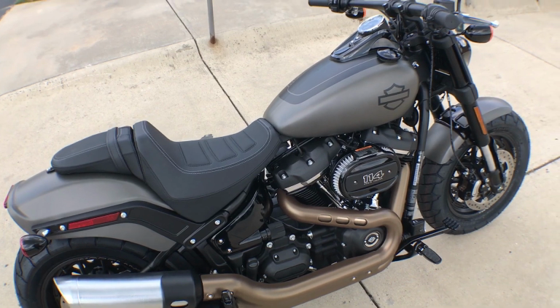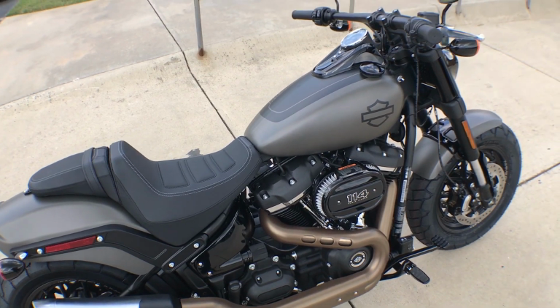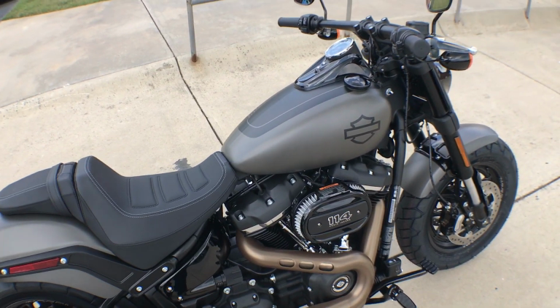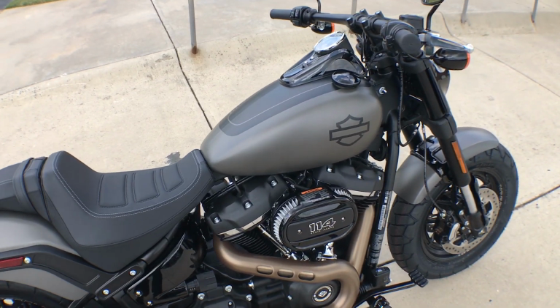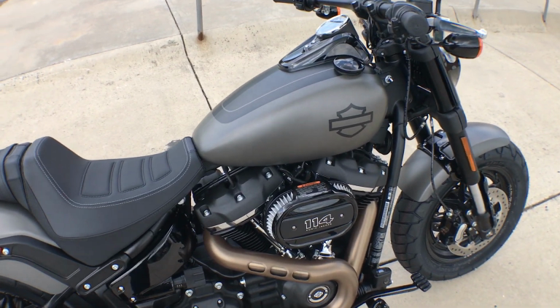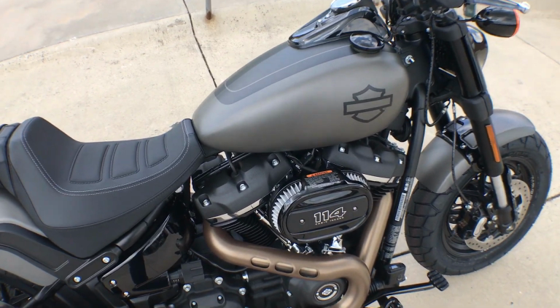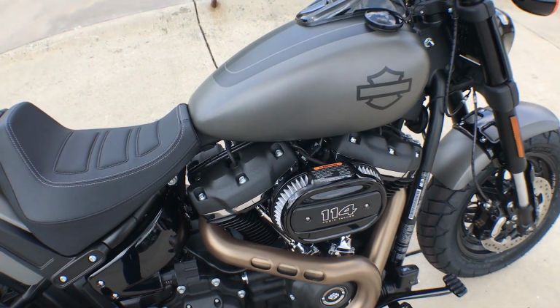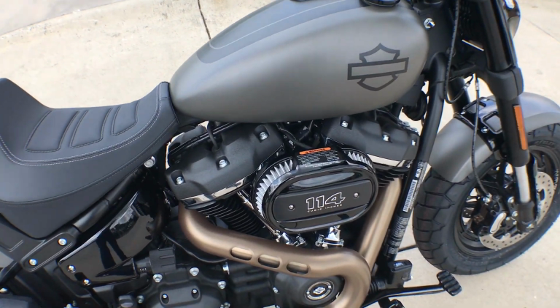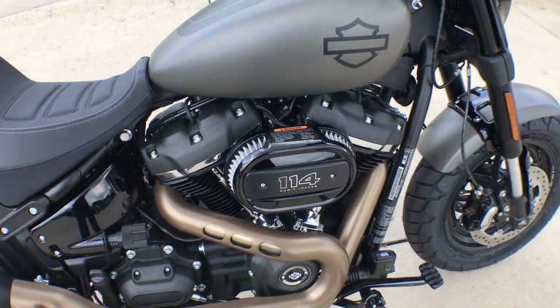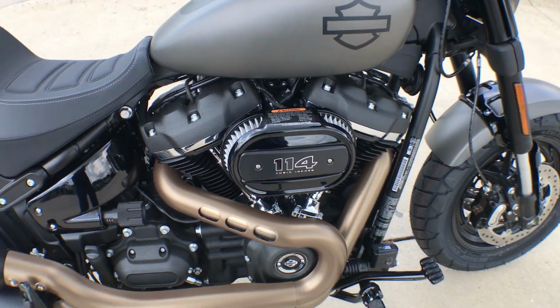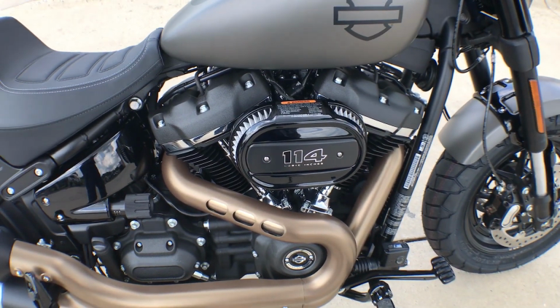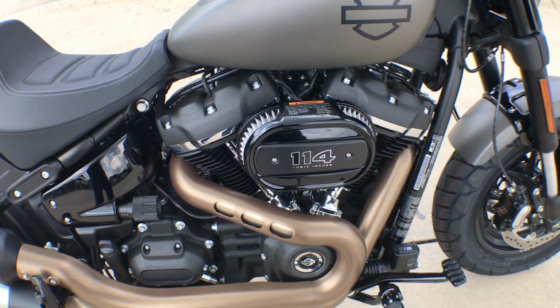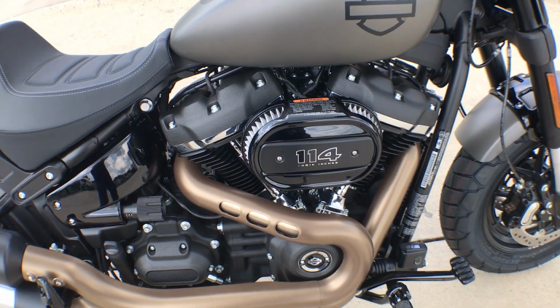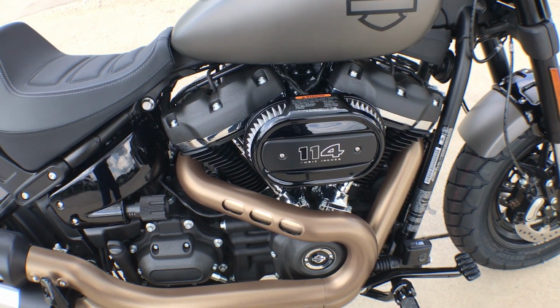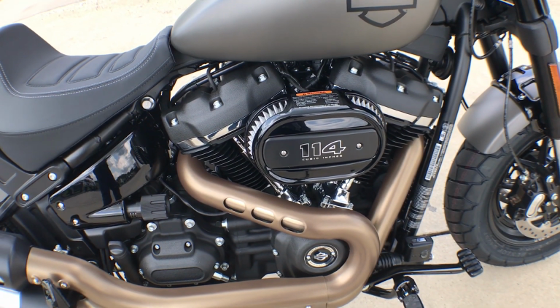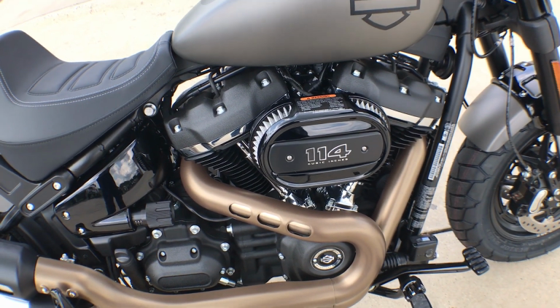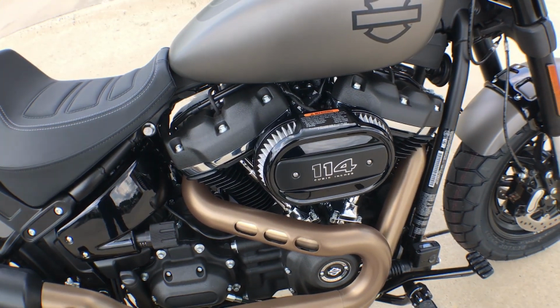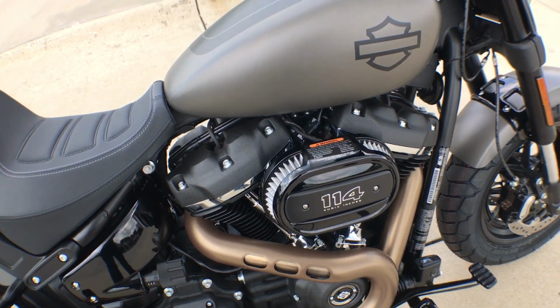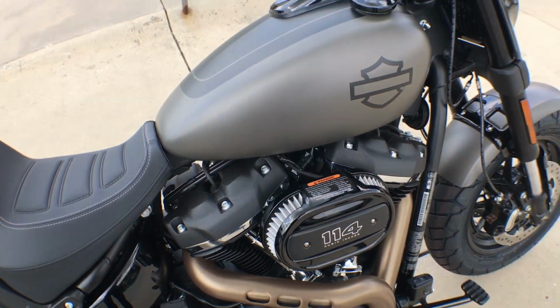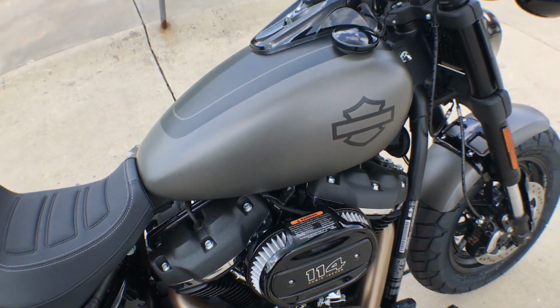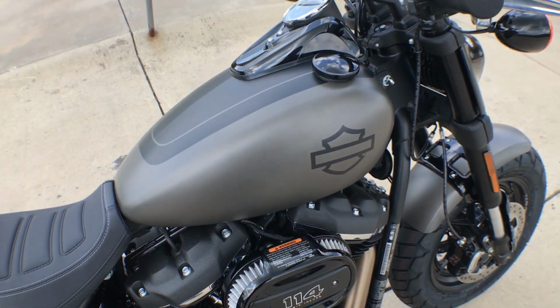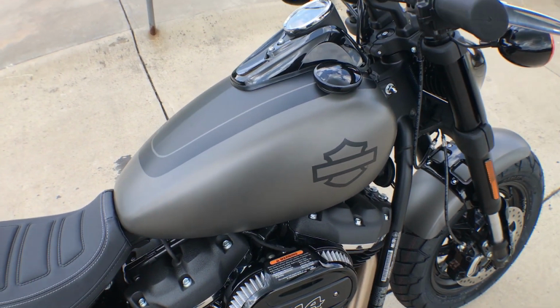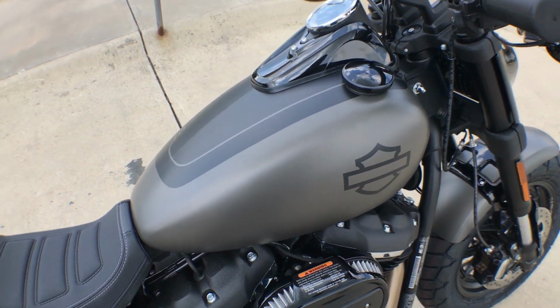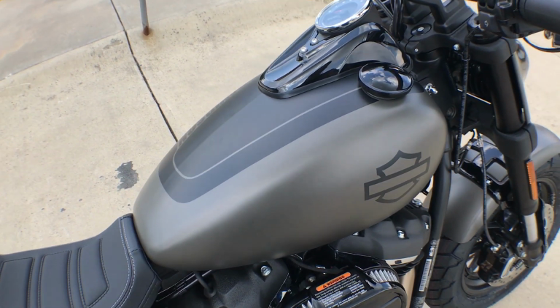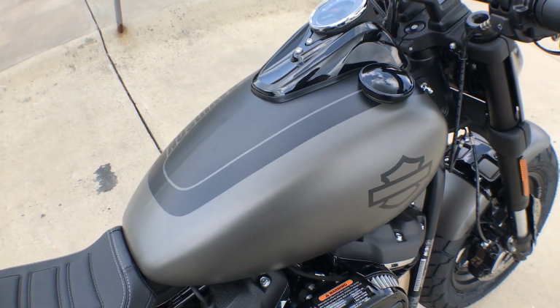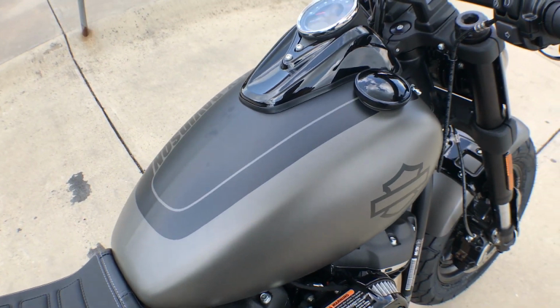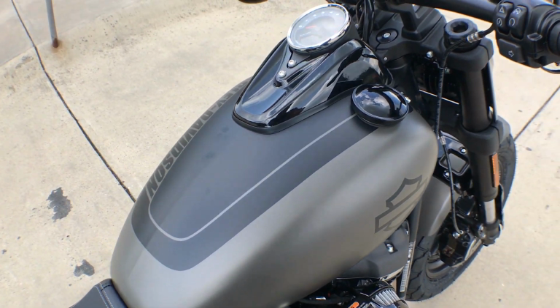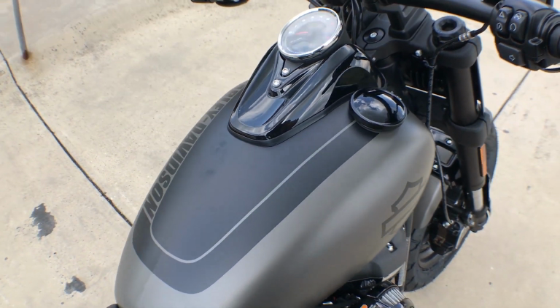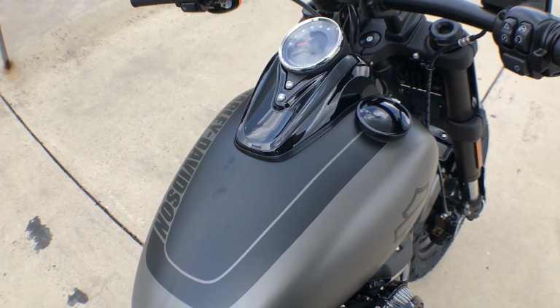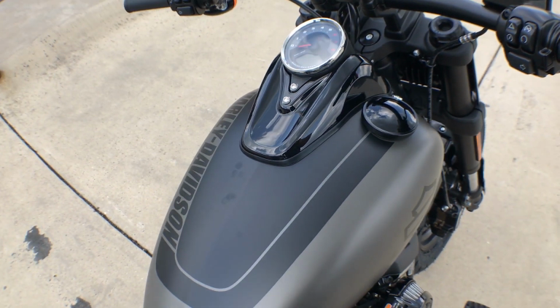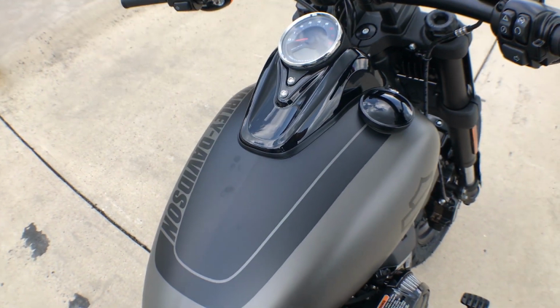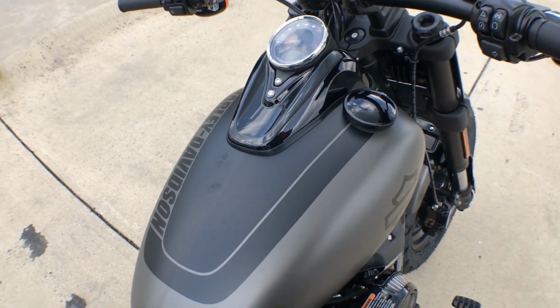Of course you've got the Milwaukee 8 114 cubic inch power plant, all new industrial grade denim with black denim graphics.